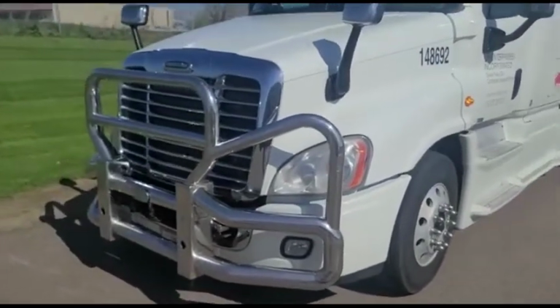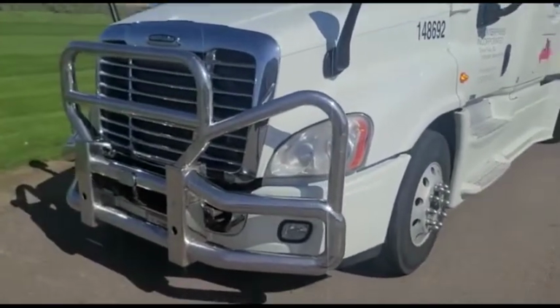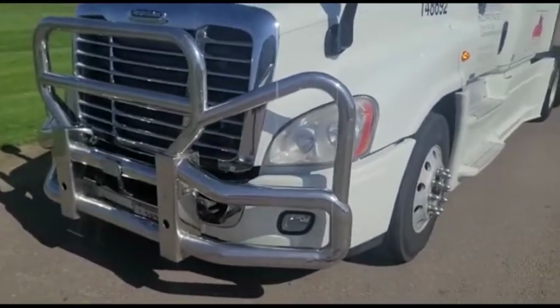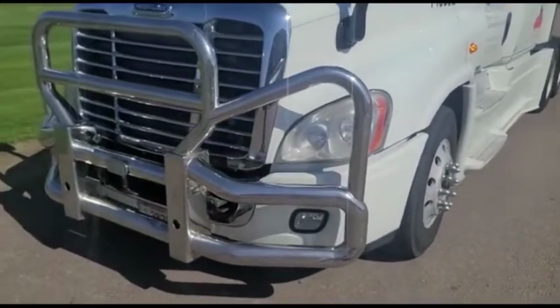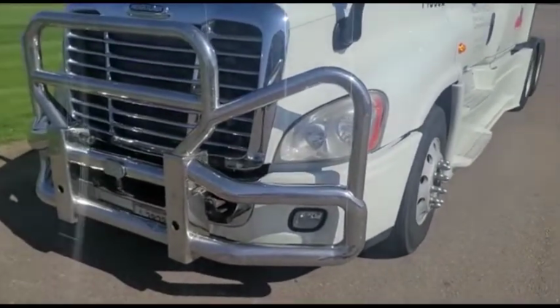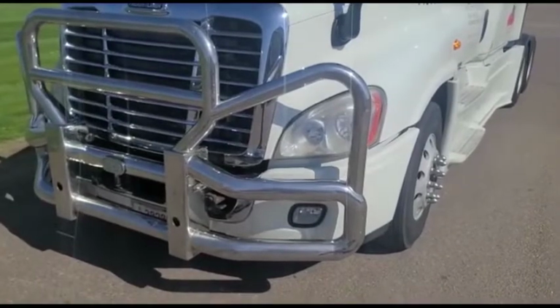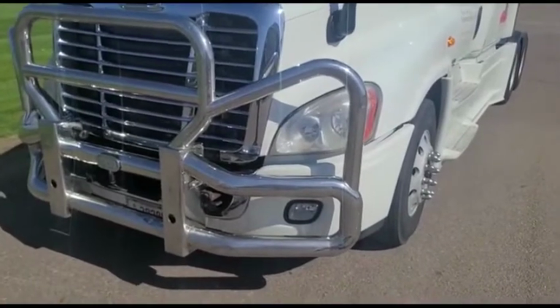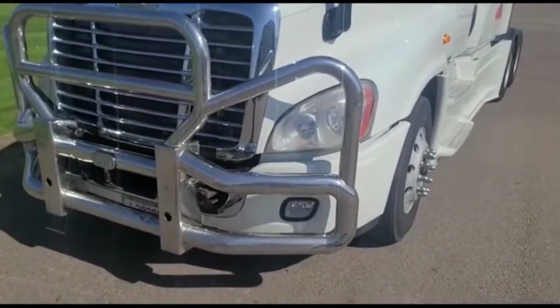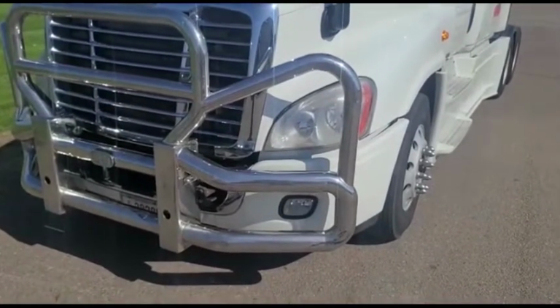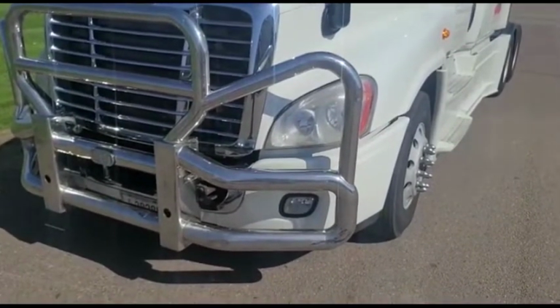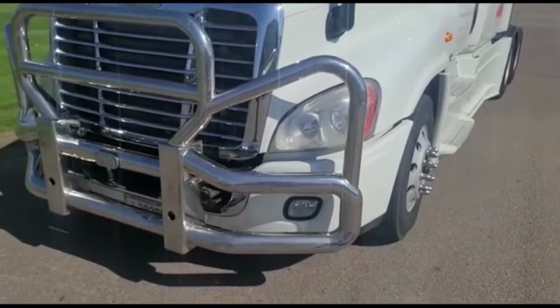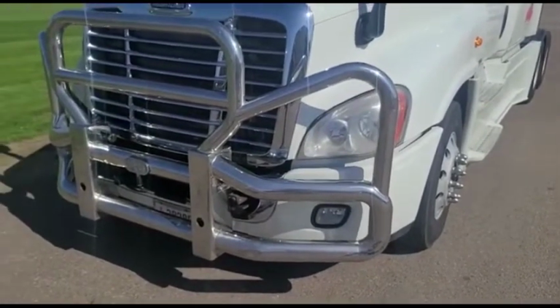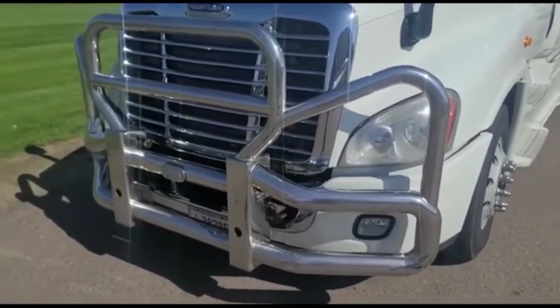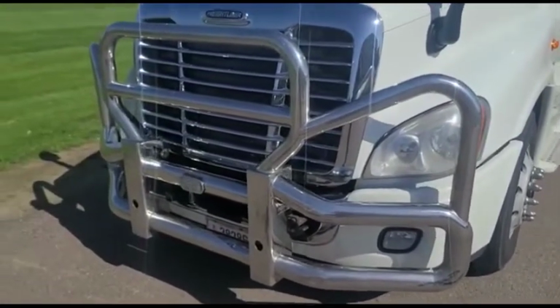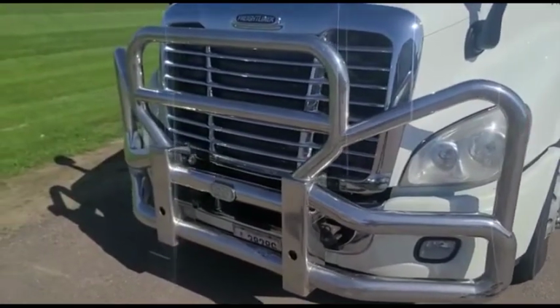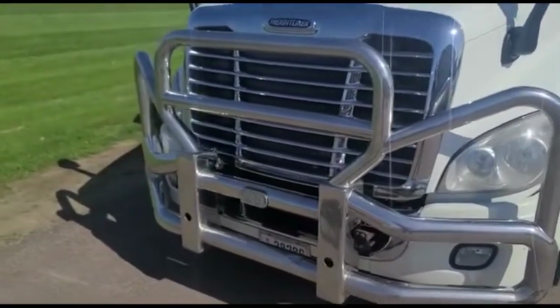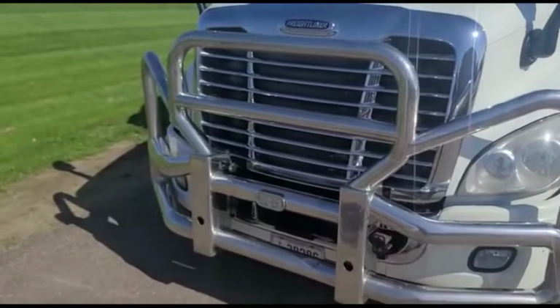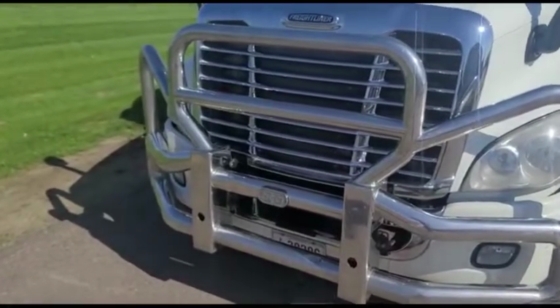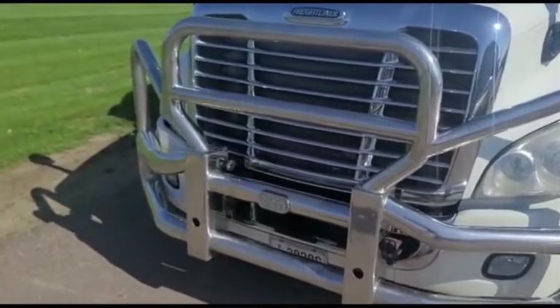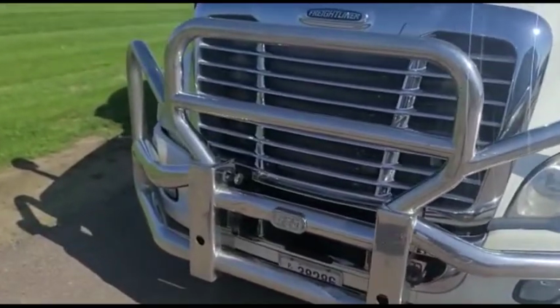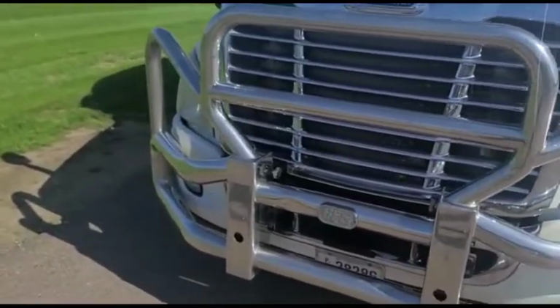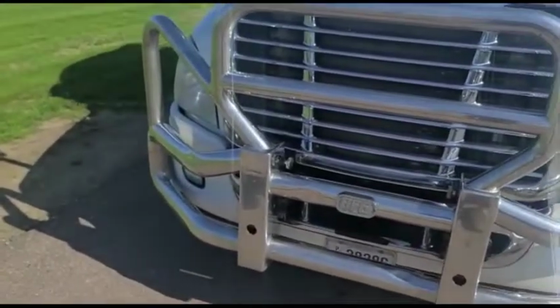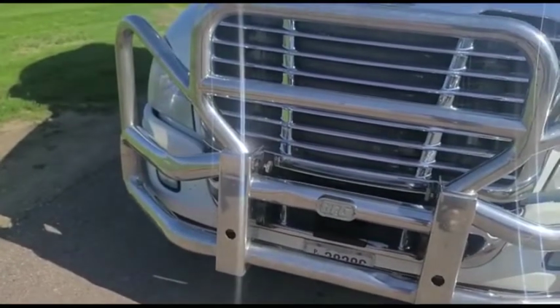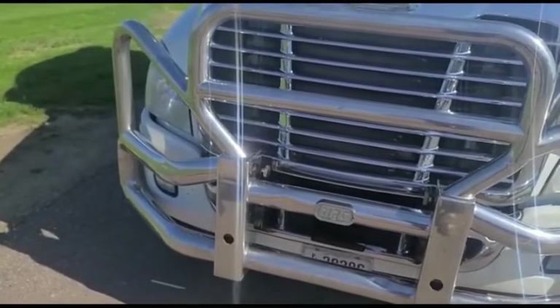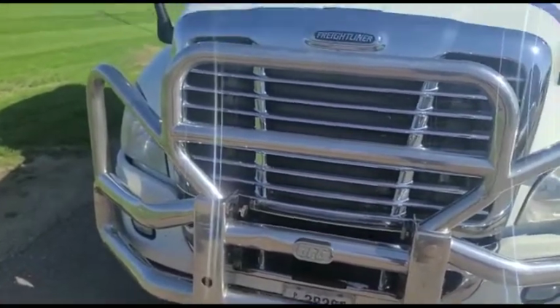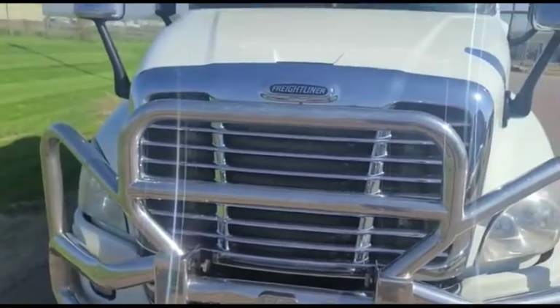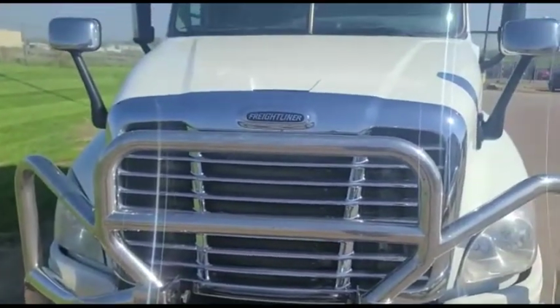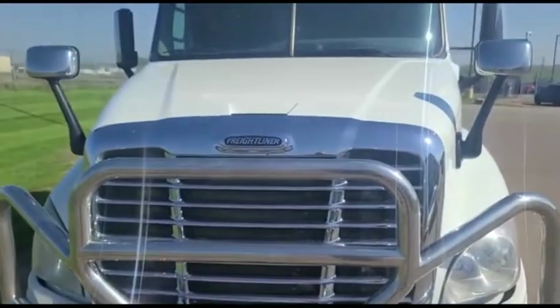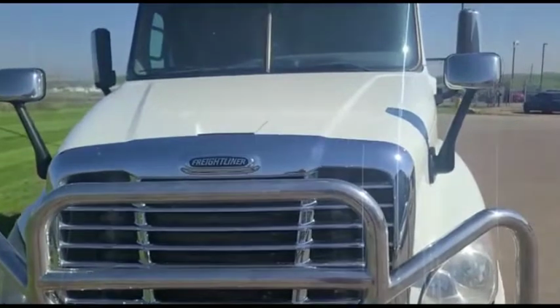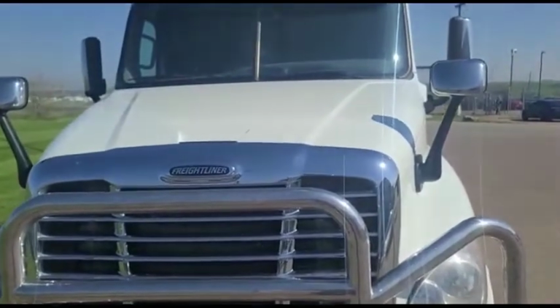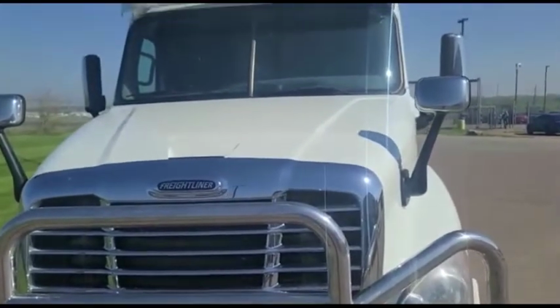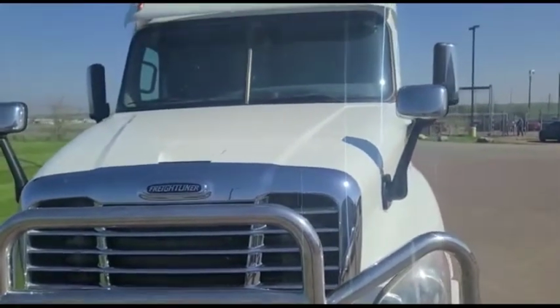Got a grill guard on the front of this and you can see it's probably a good idea. There's some nicks and some dings and it must have been a big deer hitting that side over there as we get to it. I'll show you that with the glass and the fiberglass.